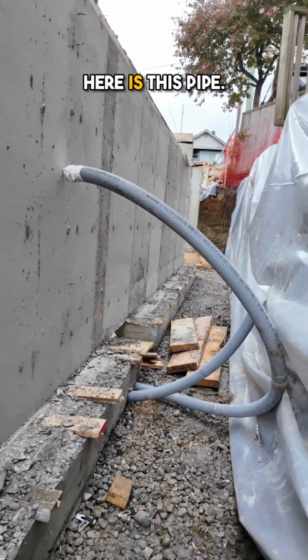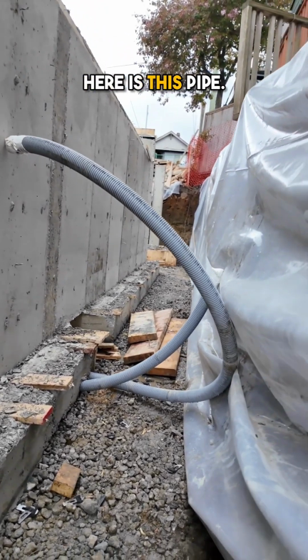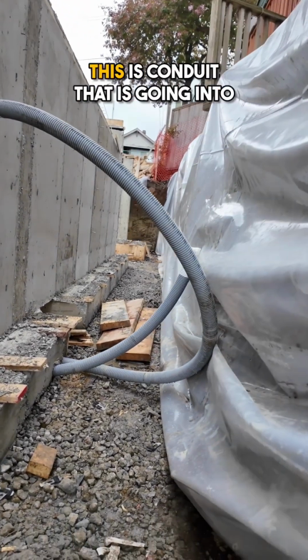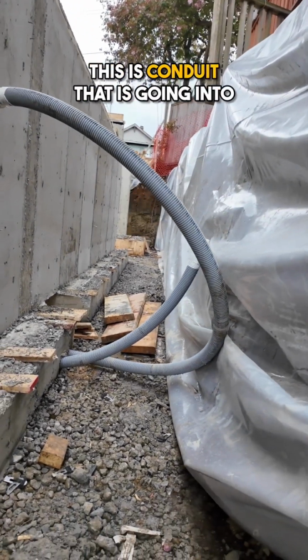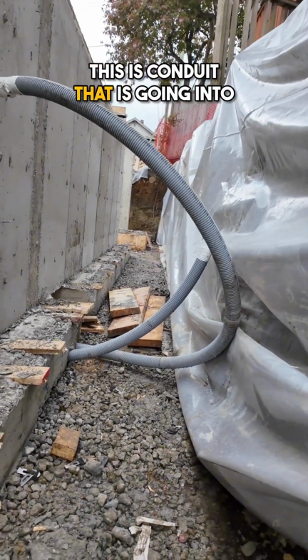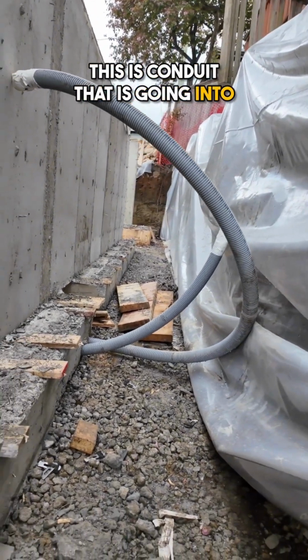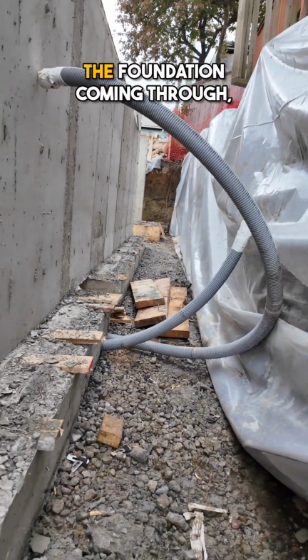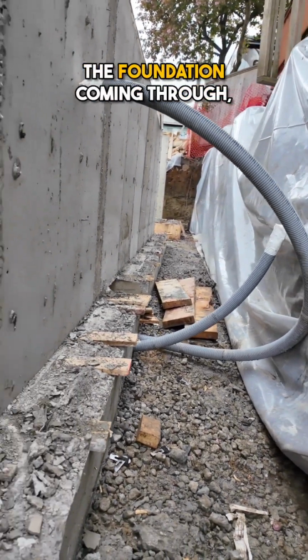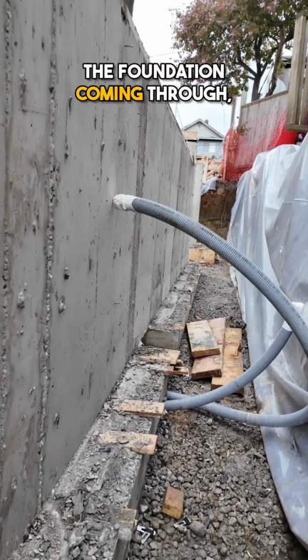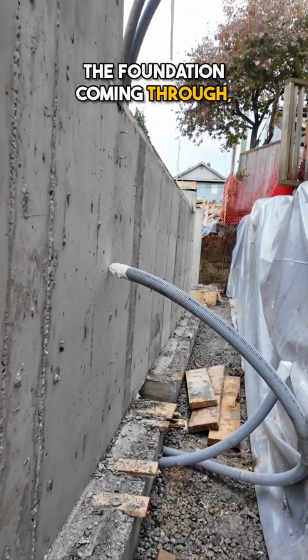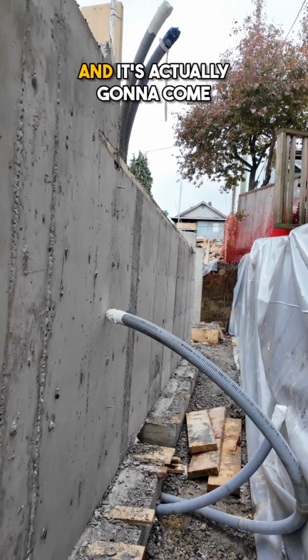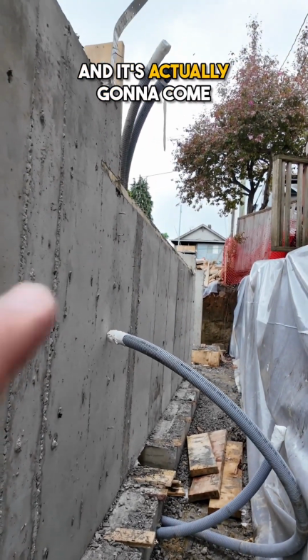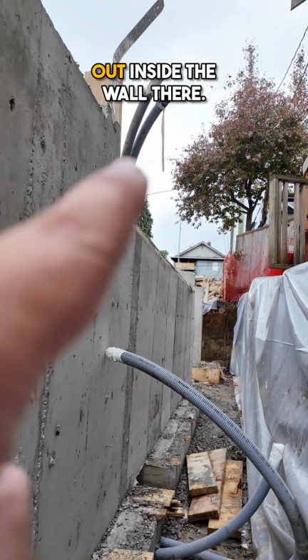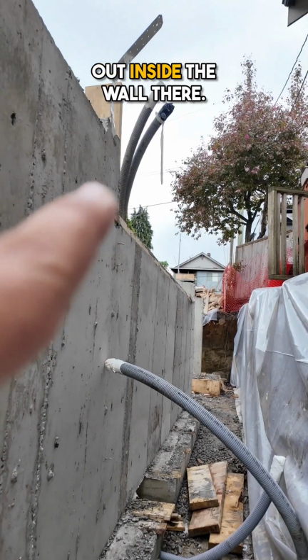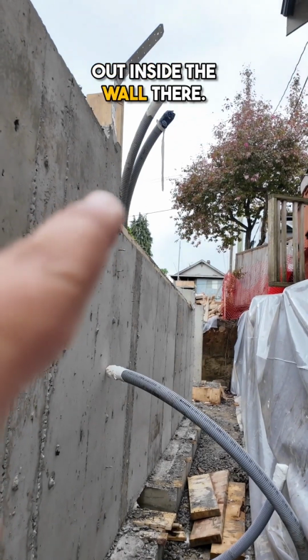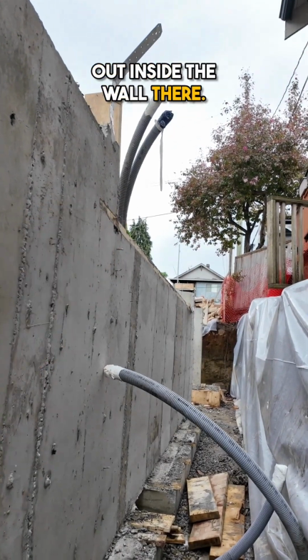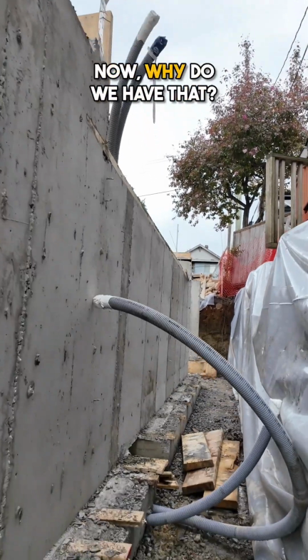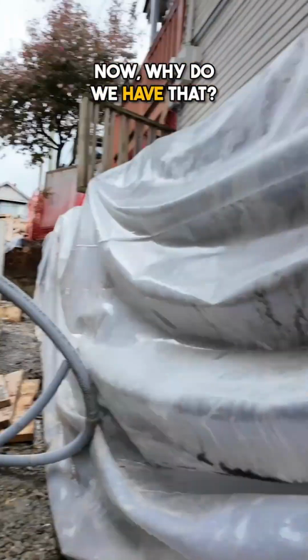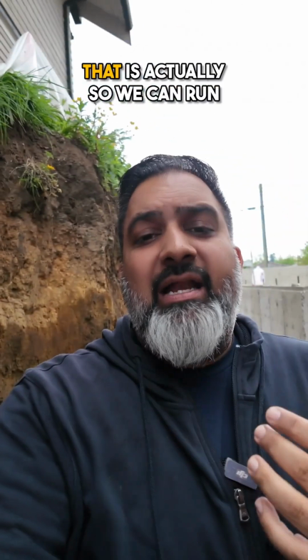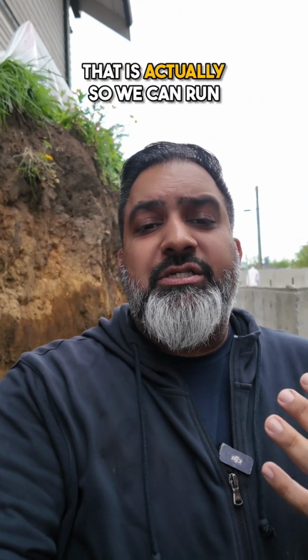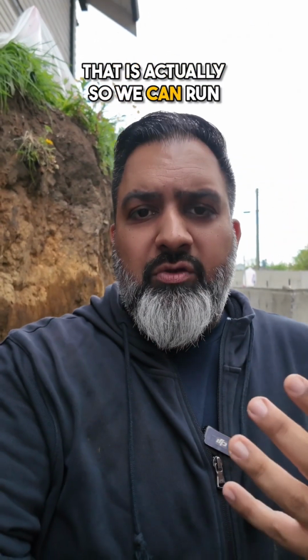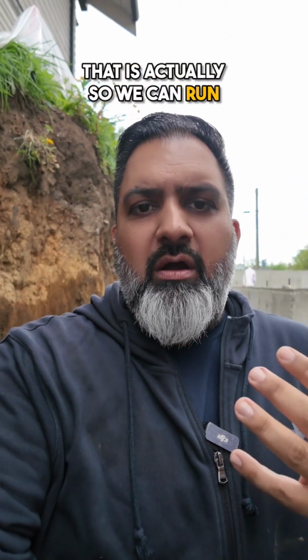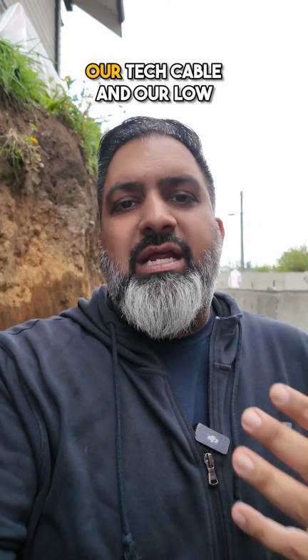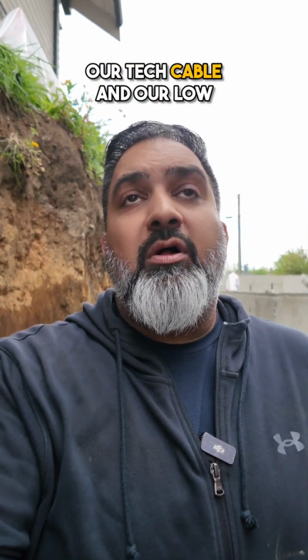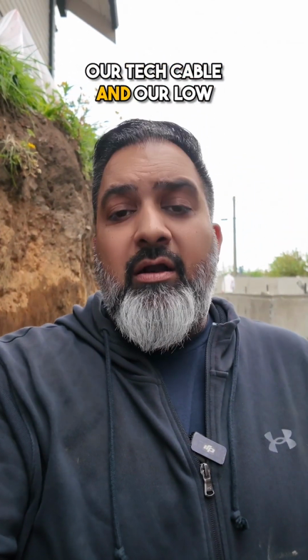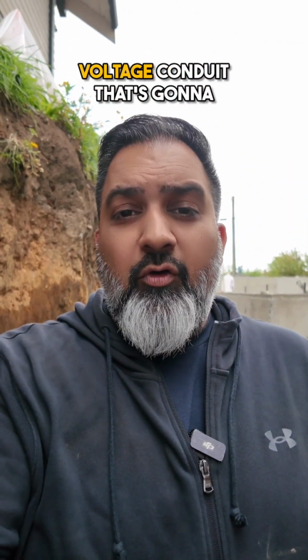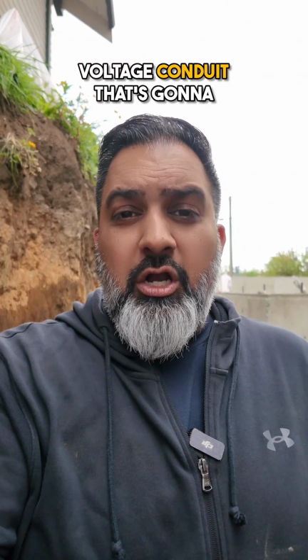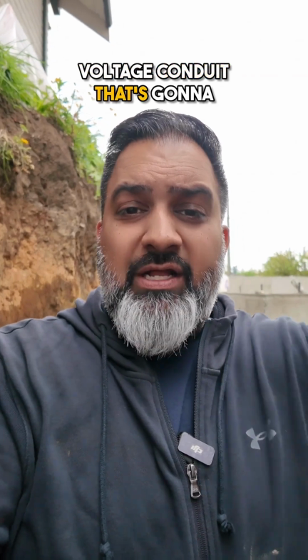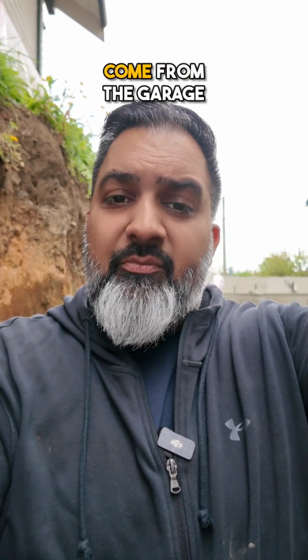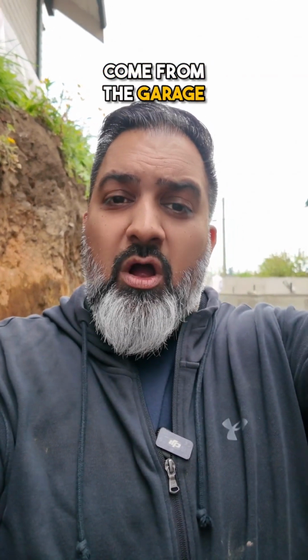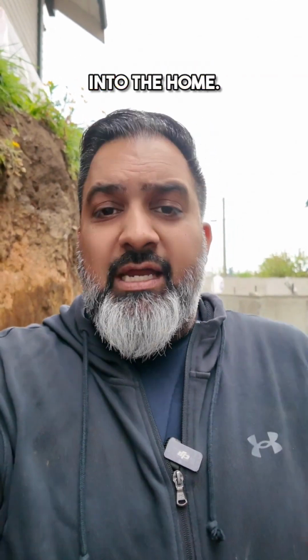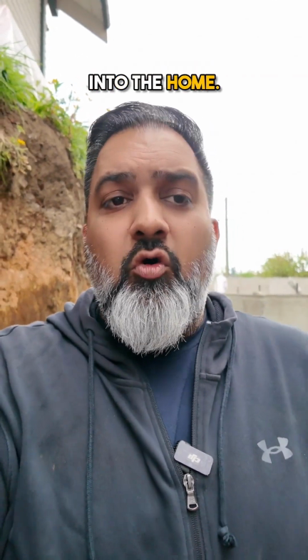Here is this pipe — this is conduit that is going into the foundation, coming through, and it's actually going to come out inside the wall there. That is so we can run our tech cable and our low-voltage conduit that's going to come from the garage into the home.